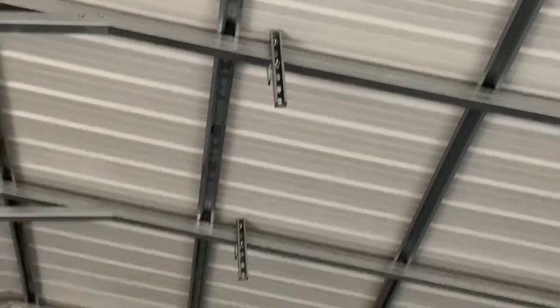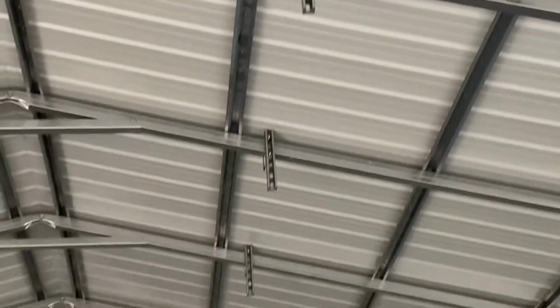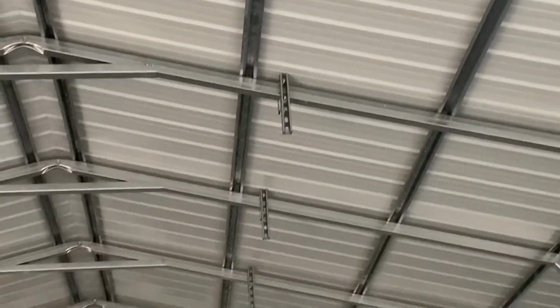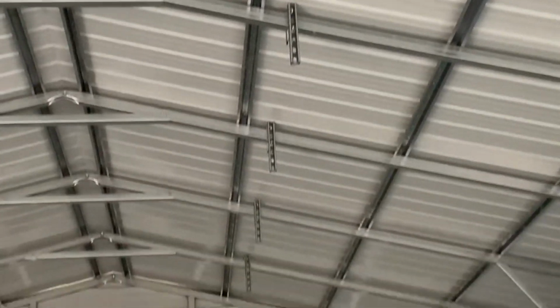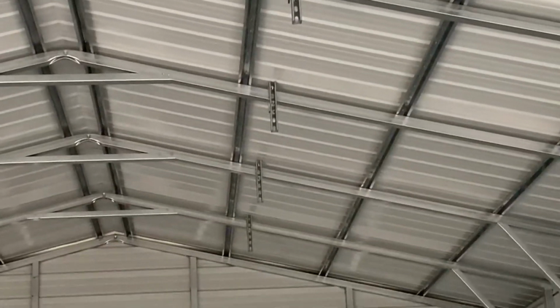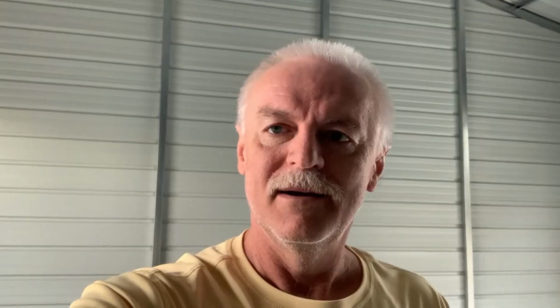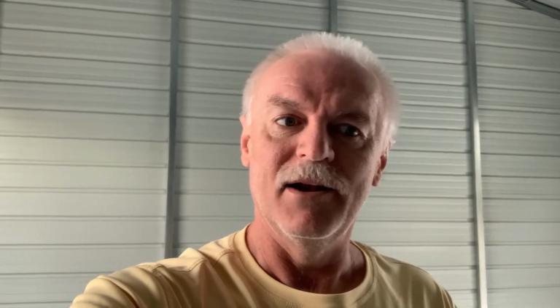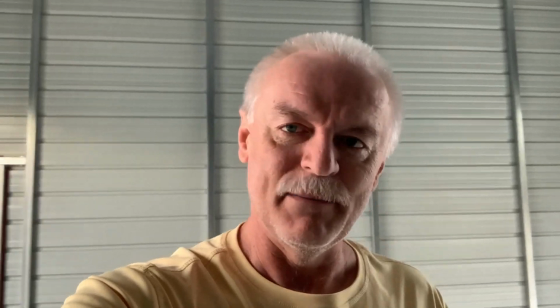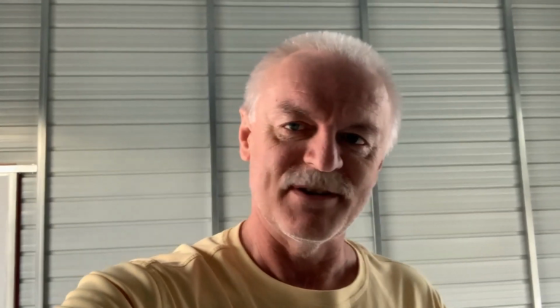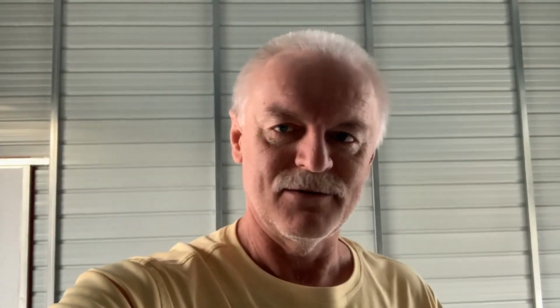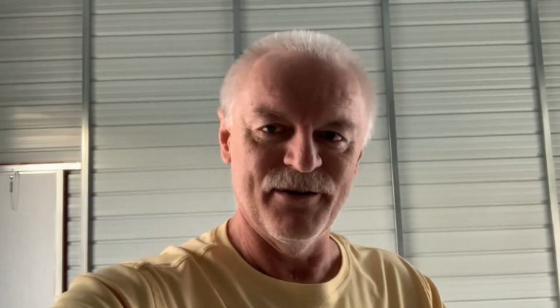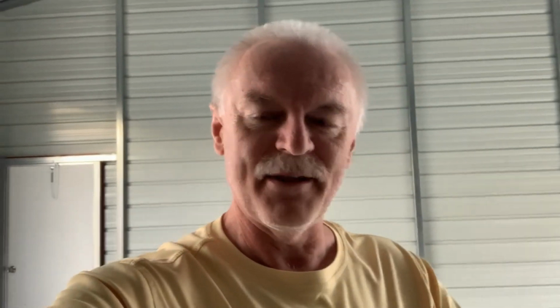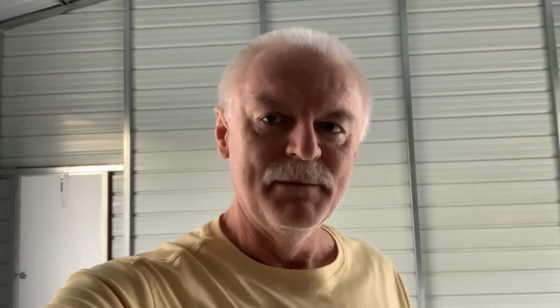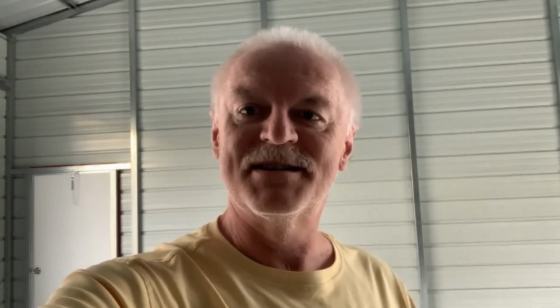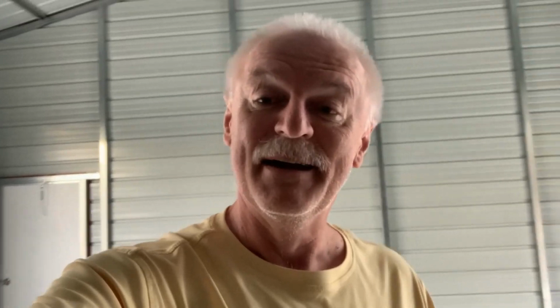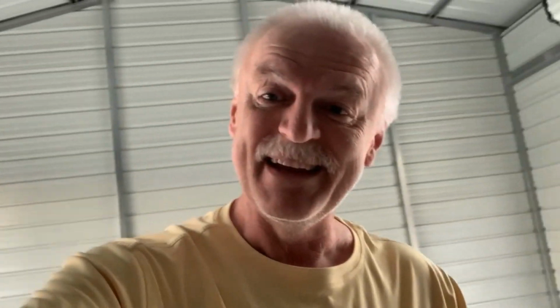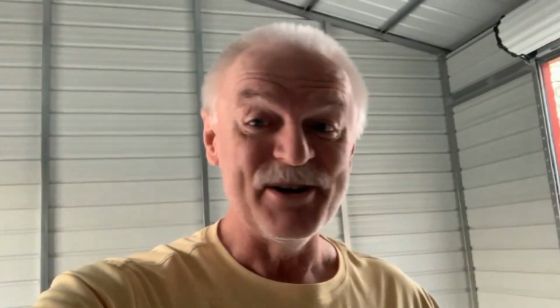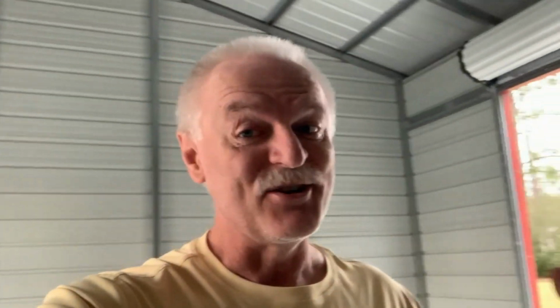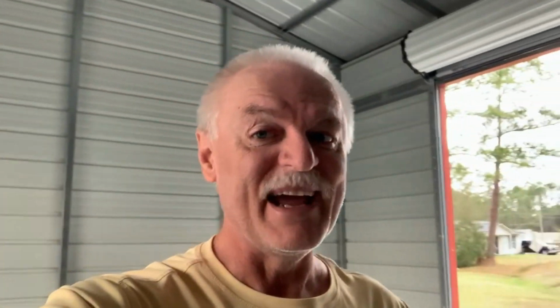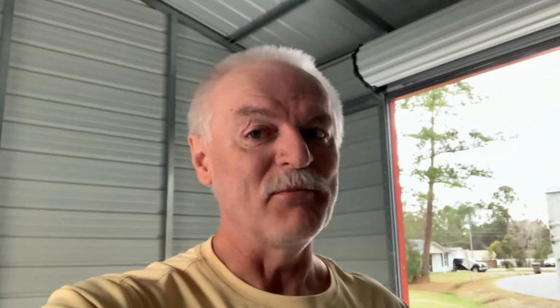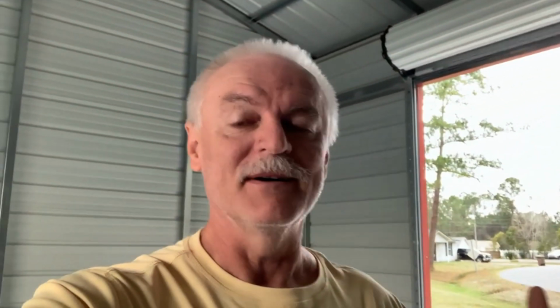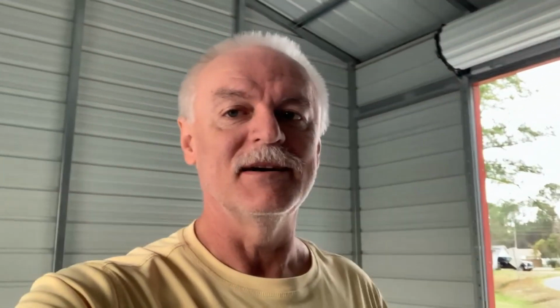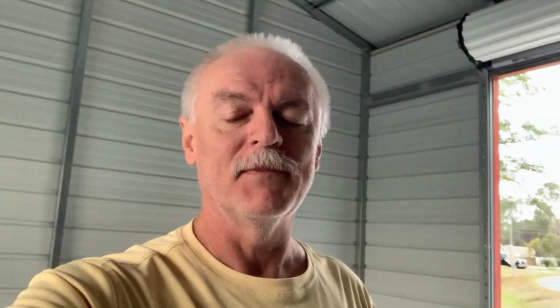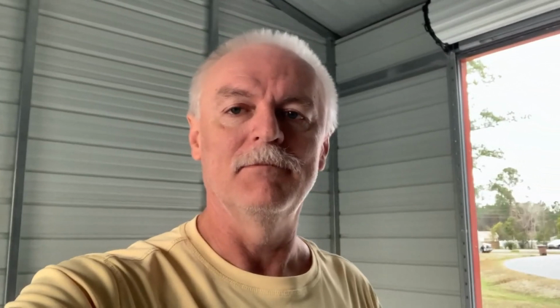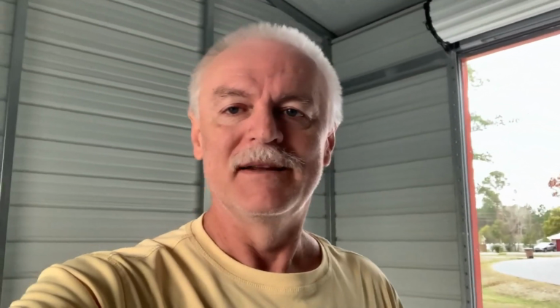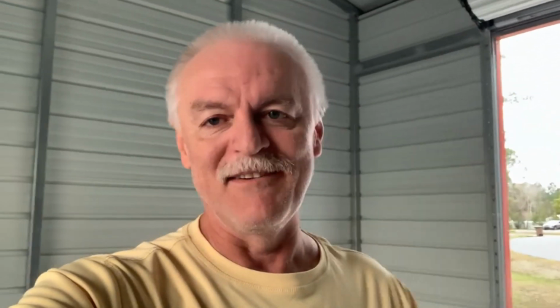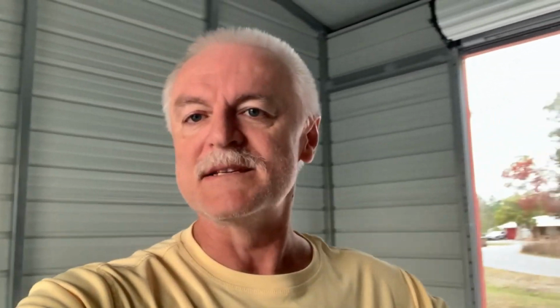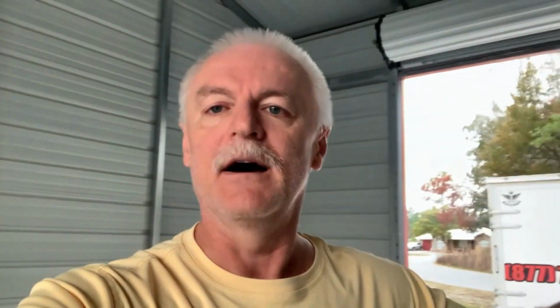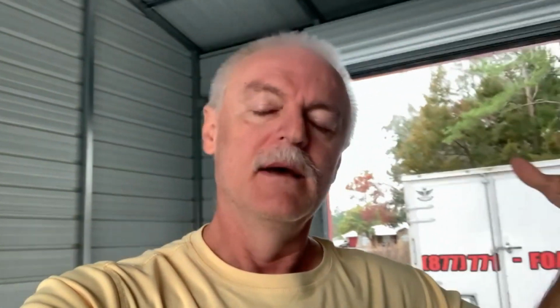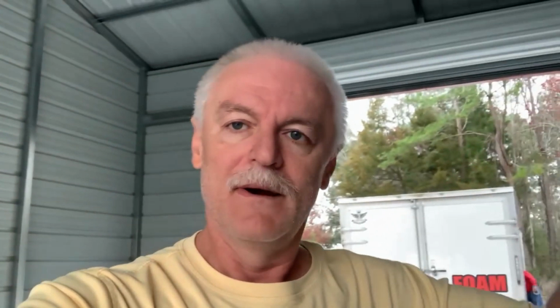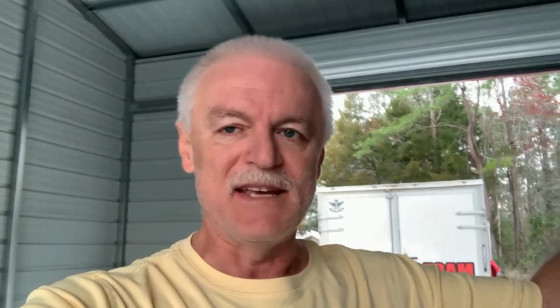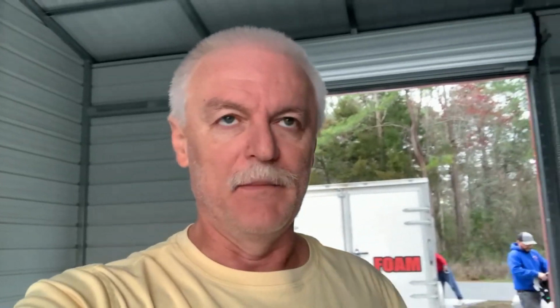Up here on the ceiling, you notice I put these brackets on. These are going to be for my trolley system. I didn't get video of that because the internet haters would be hating on me - didn't want to give them a reason to hate on me. So I just didn't film that.